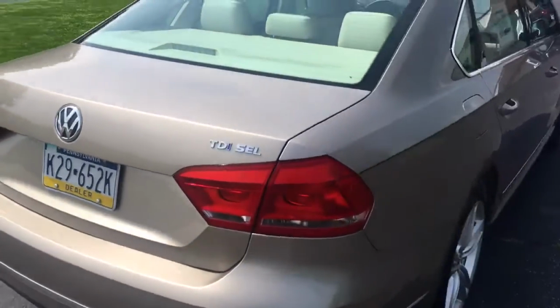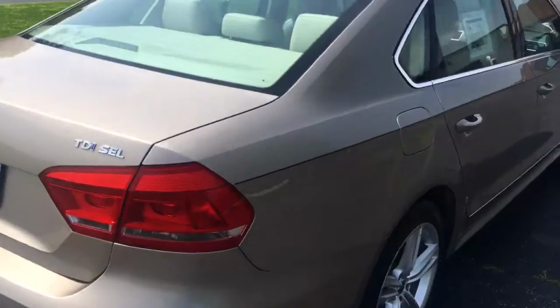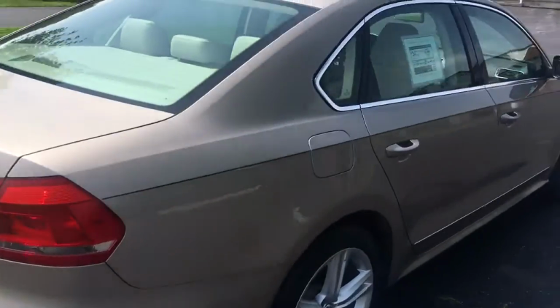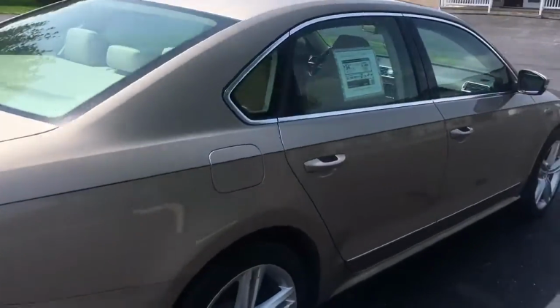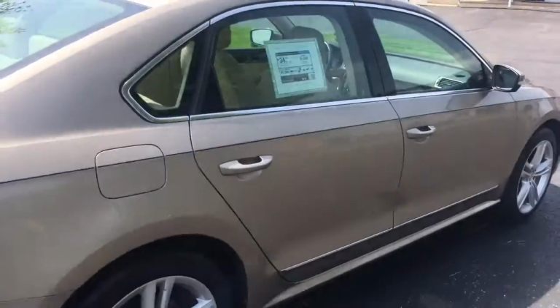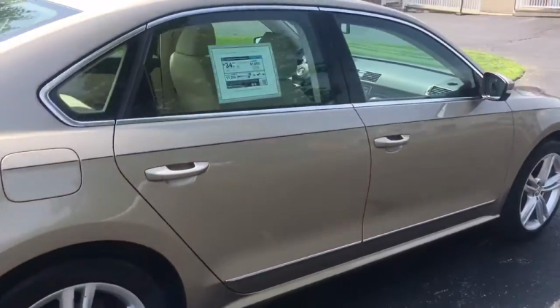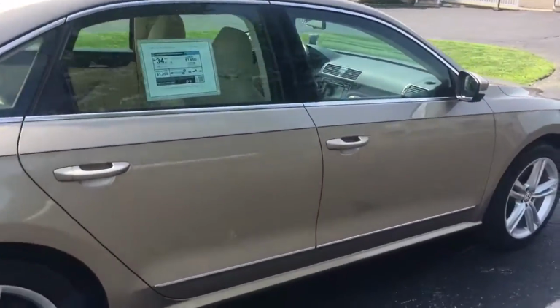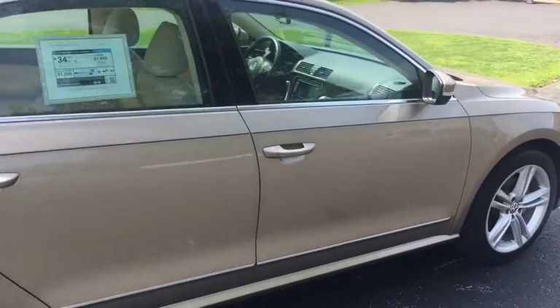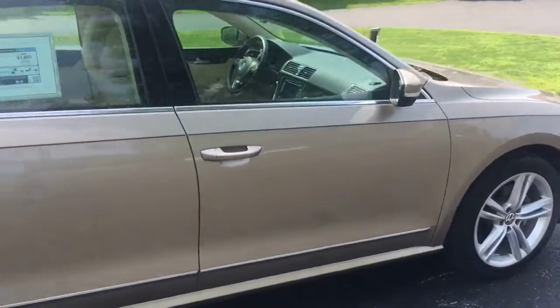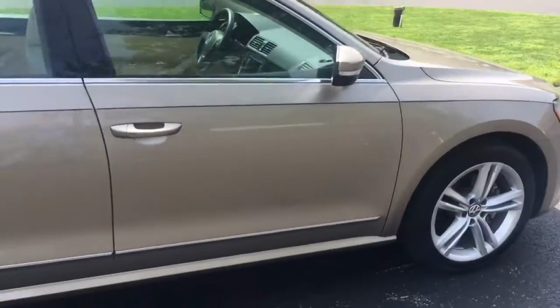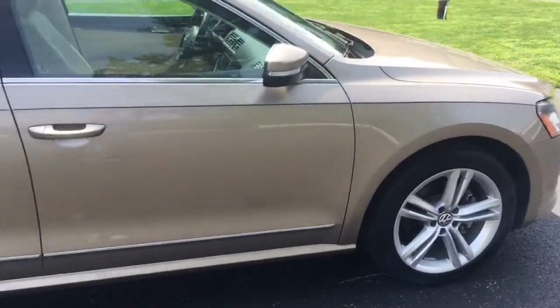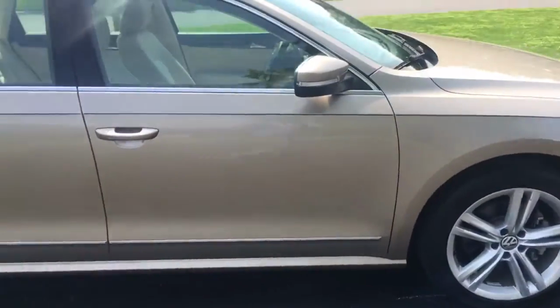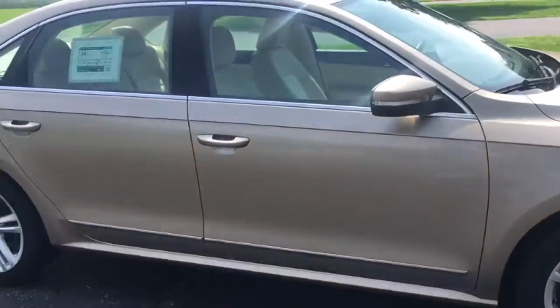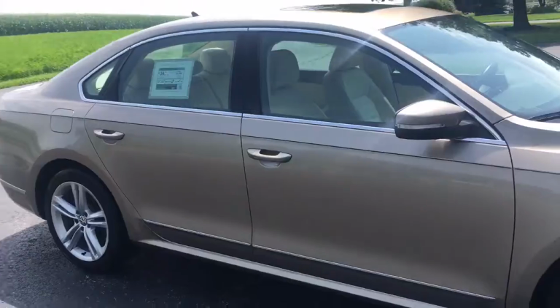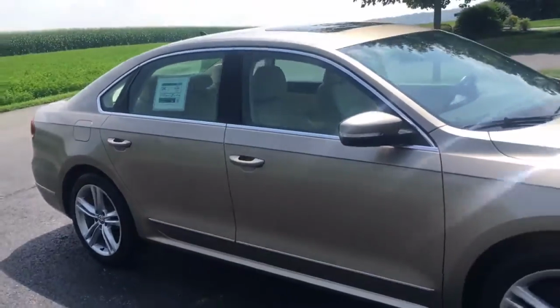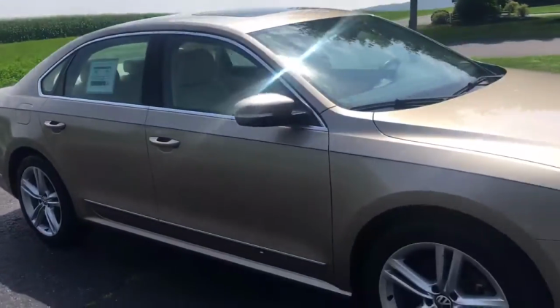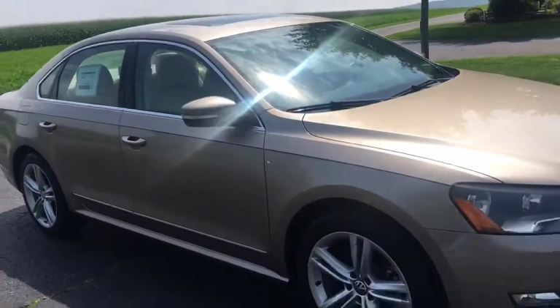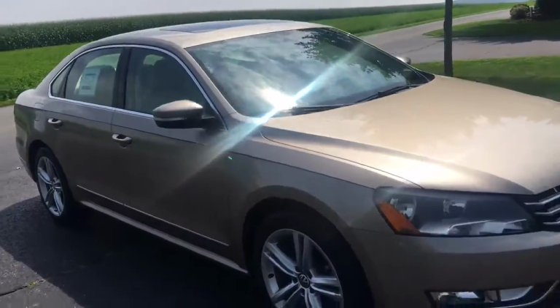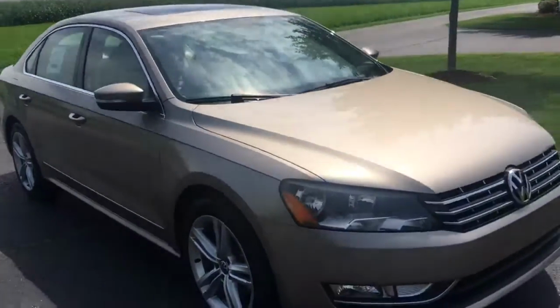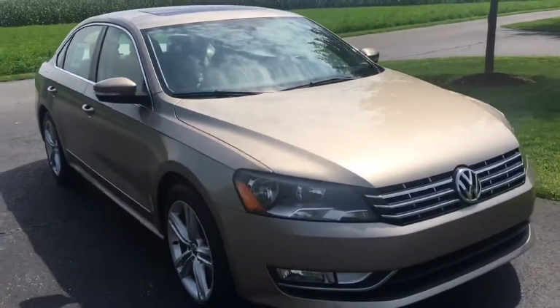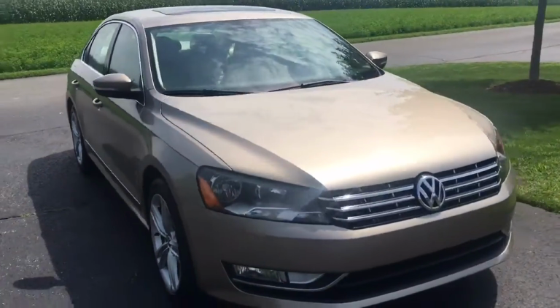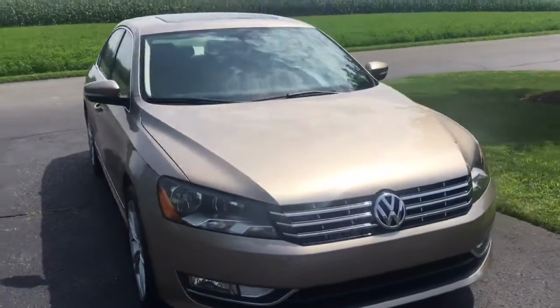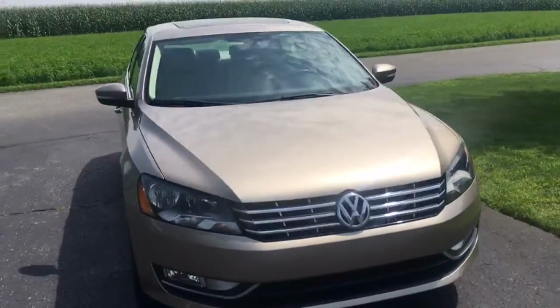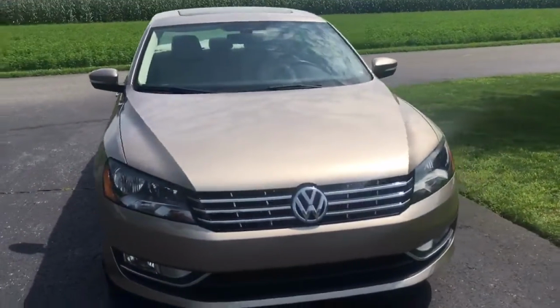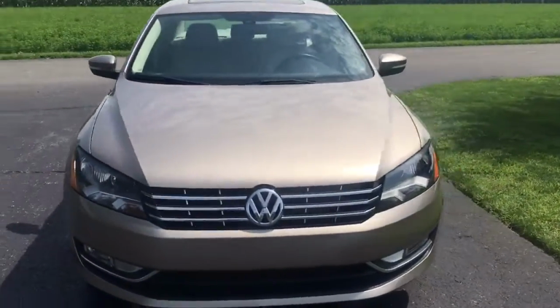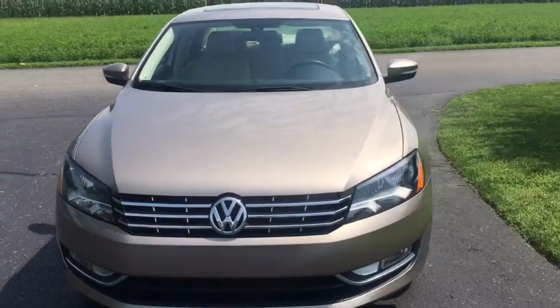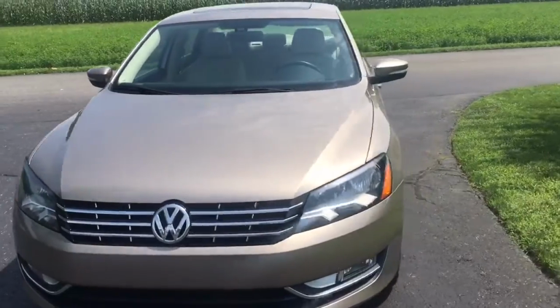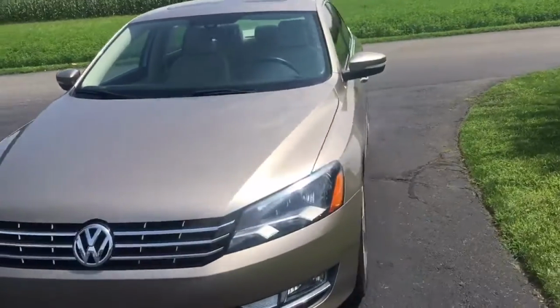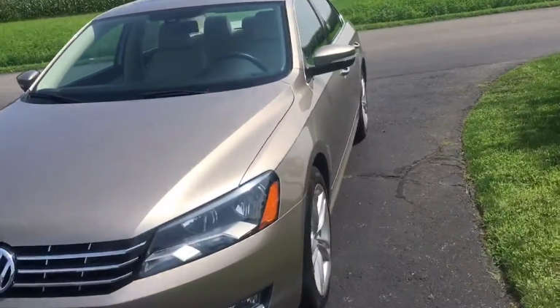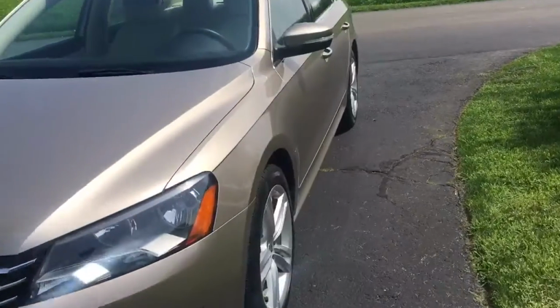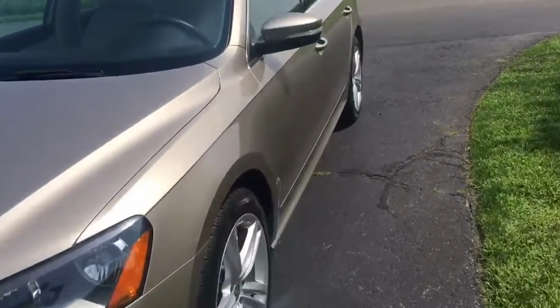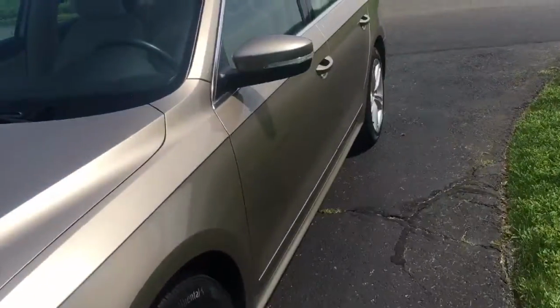Super clean, straight body, keyless entry — the kind where the key stays in your pocket — push-button start. I mean, the car's got all these options. It's just unbelievable. I can't wait to show you the inside. Let's take a look inside now.